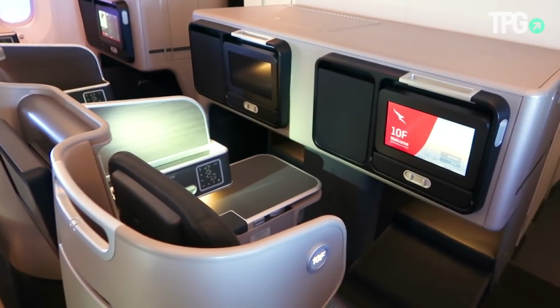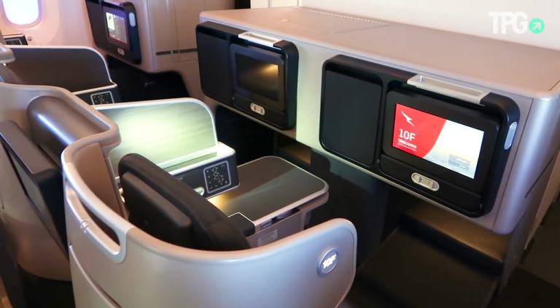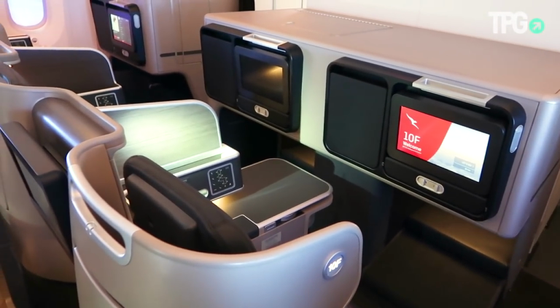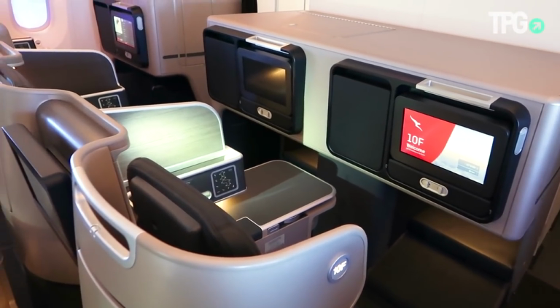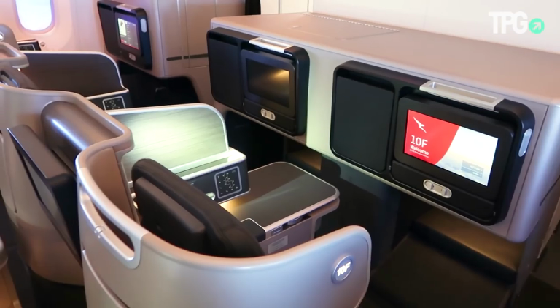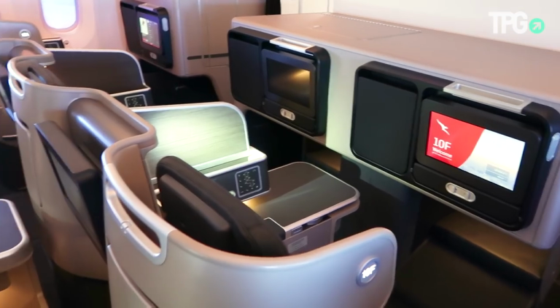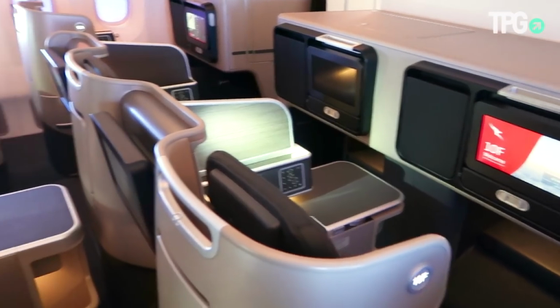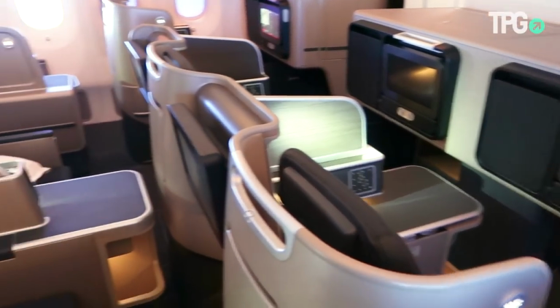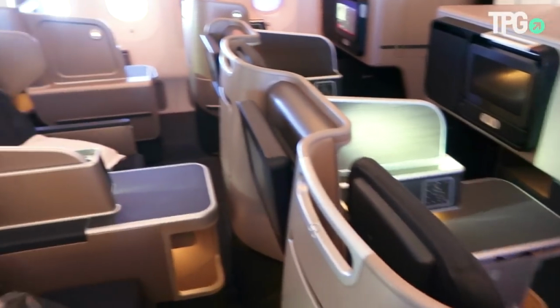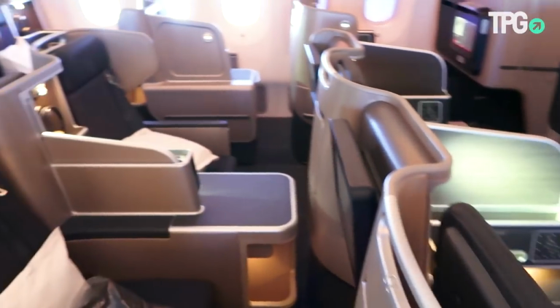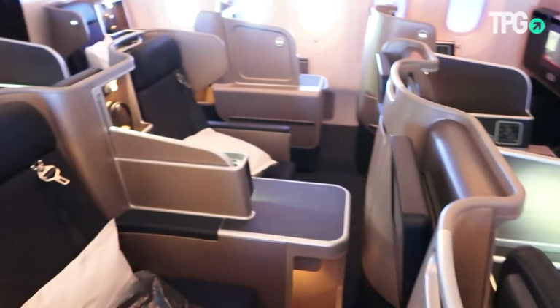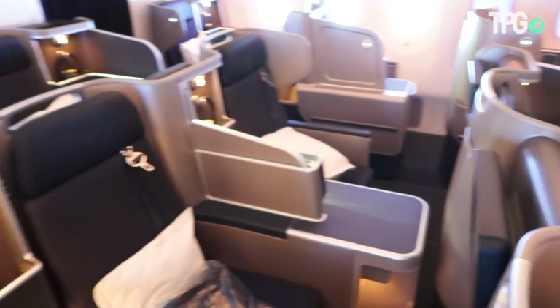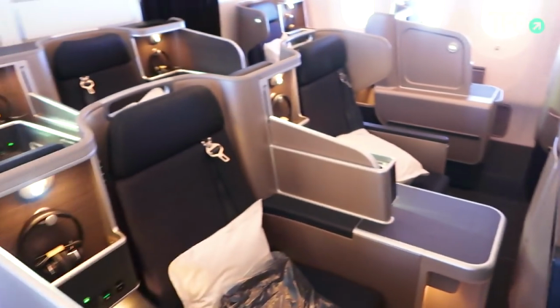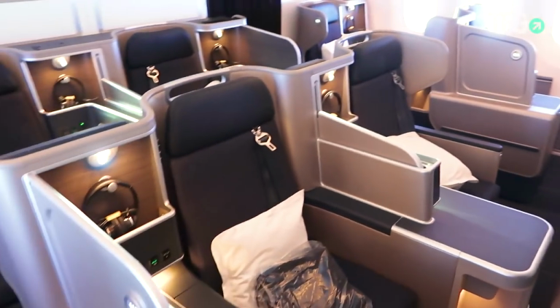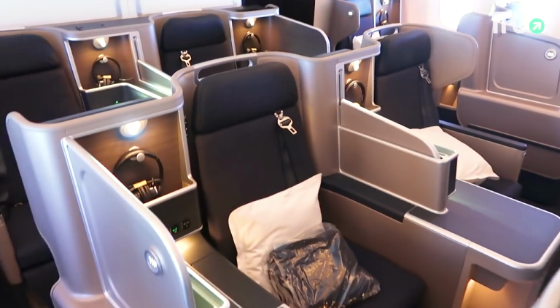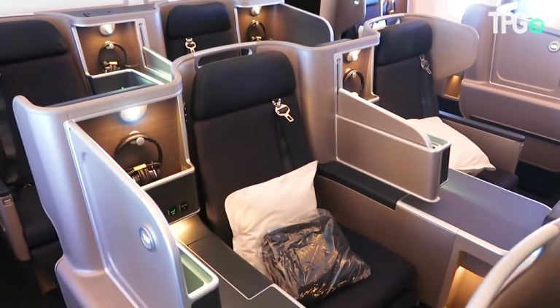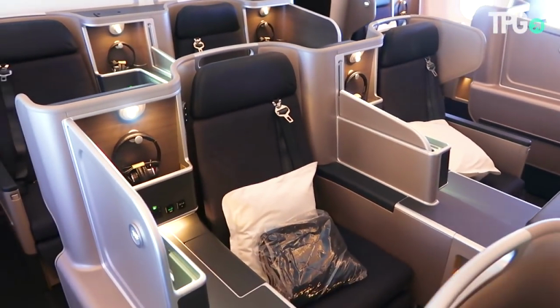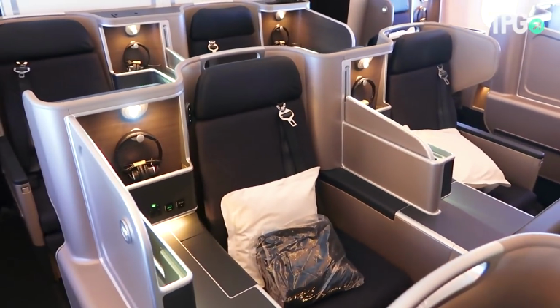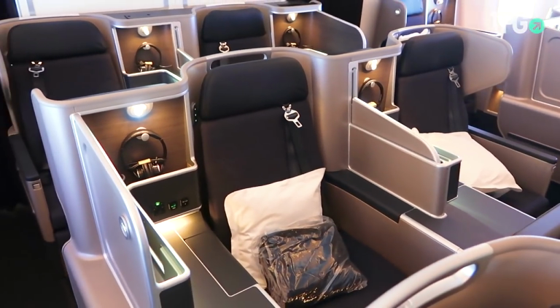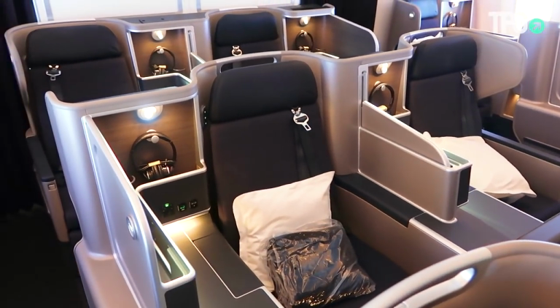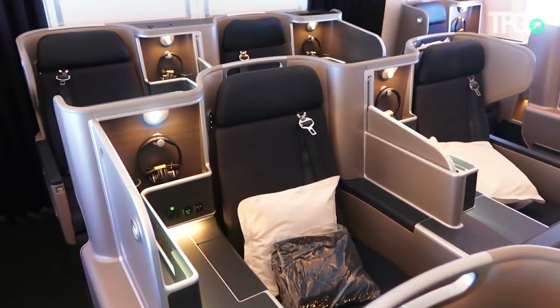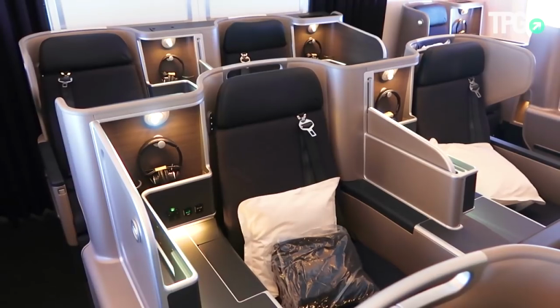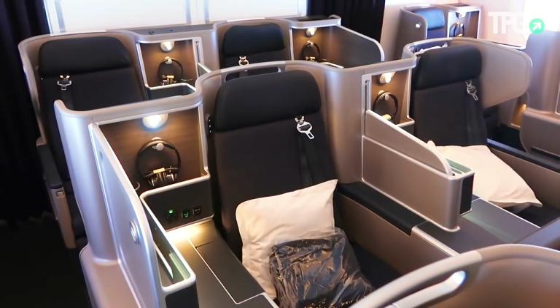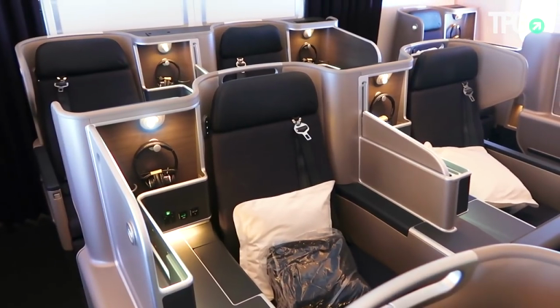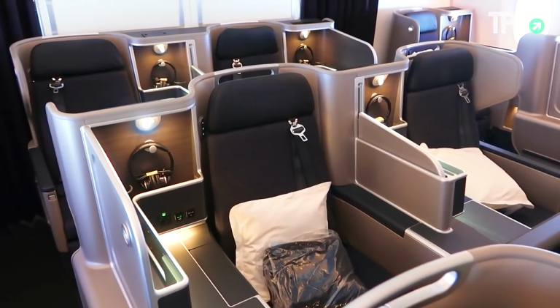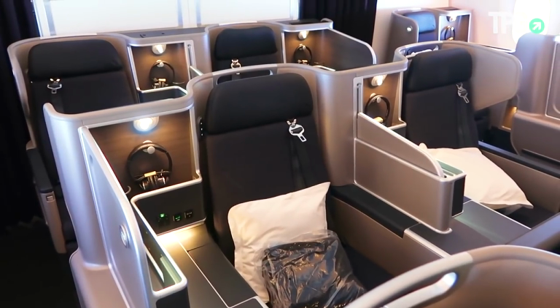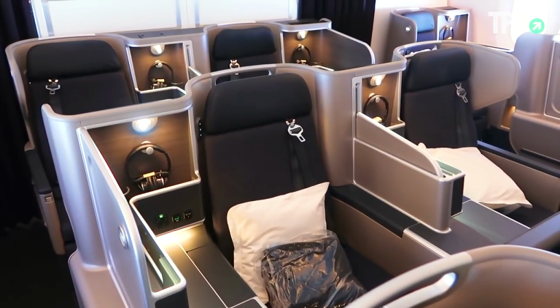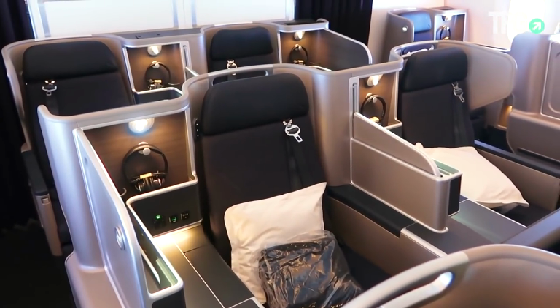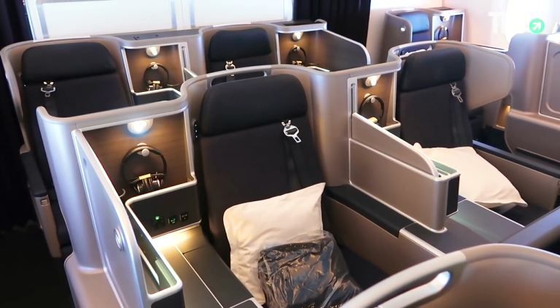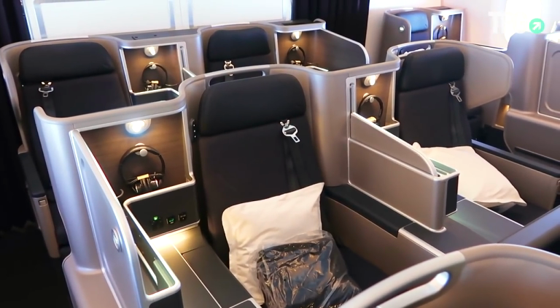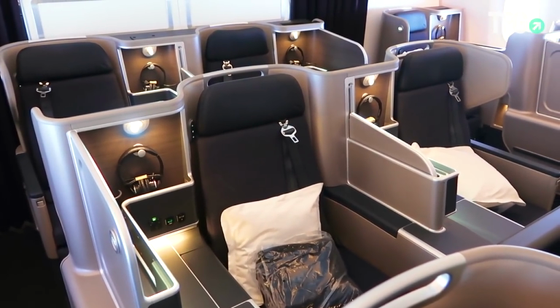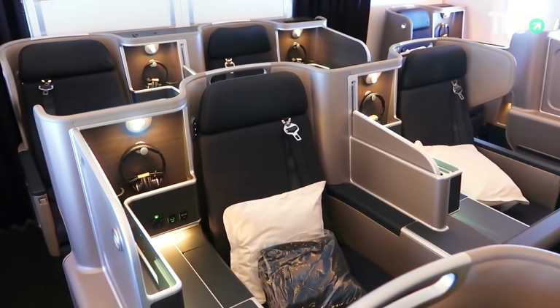Pretty good business class product overall — I'd certainly fly it. It's a great flat bed and I'd definitely take it on a 17-hour flight from Perth to London.